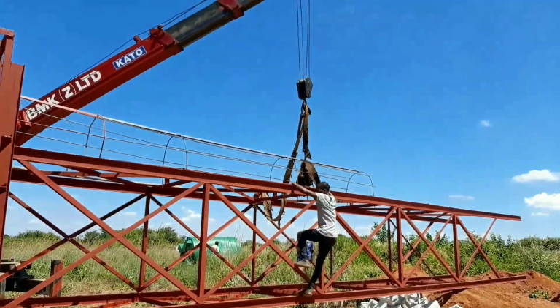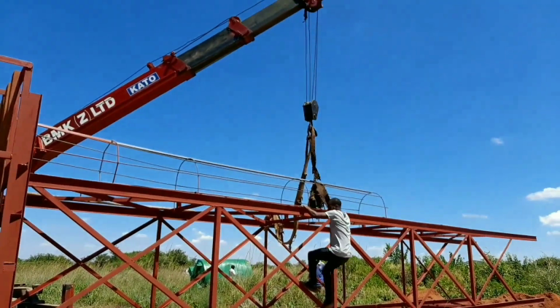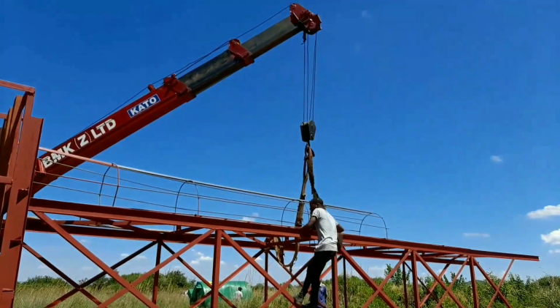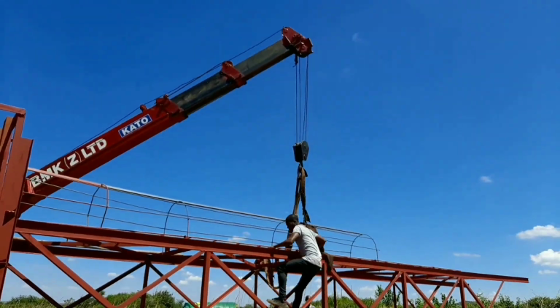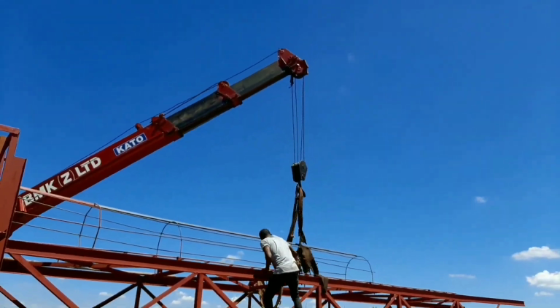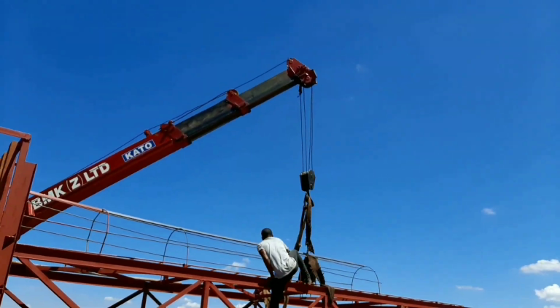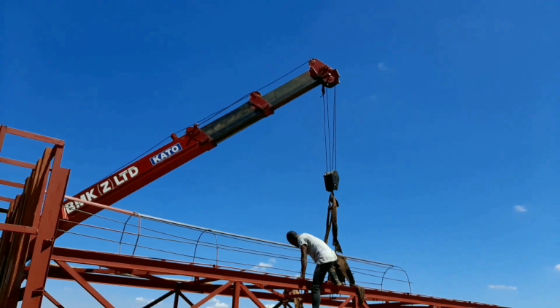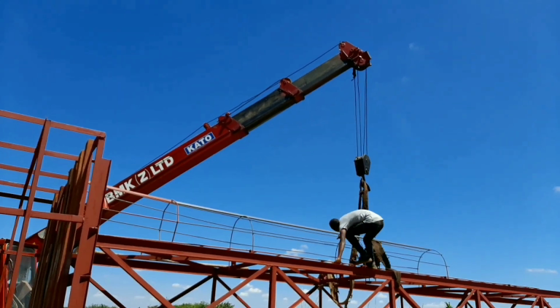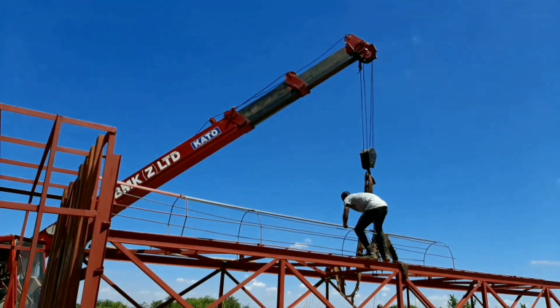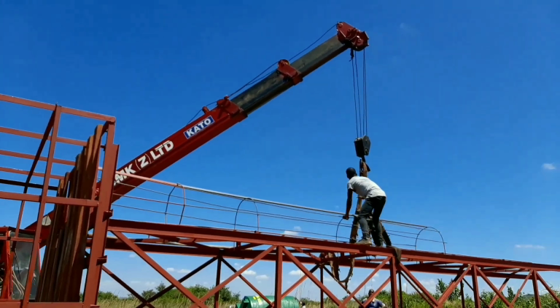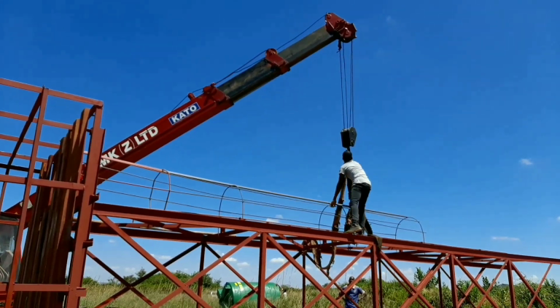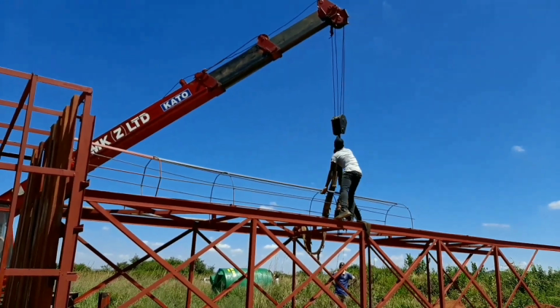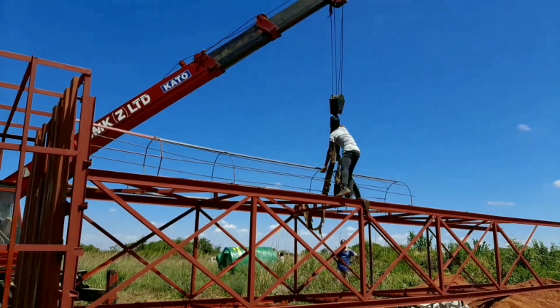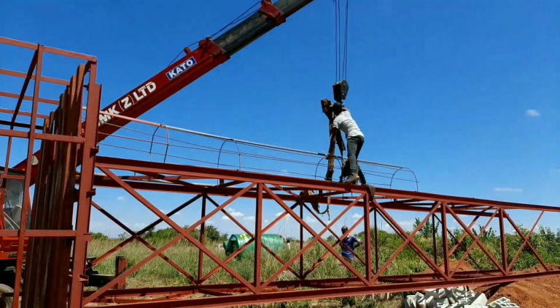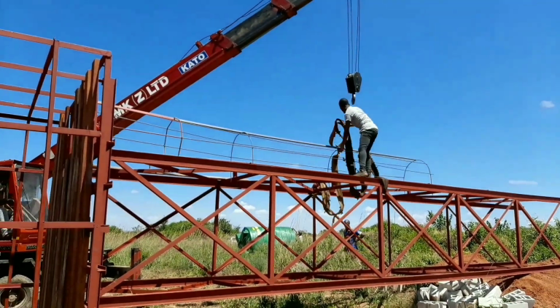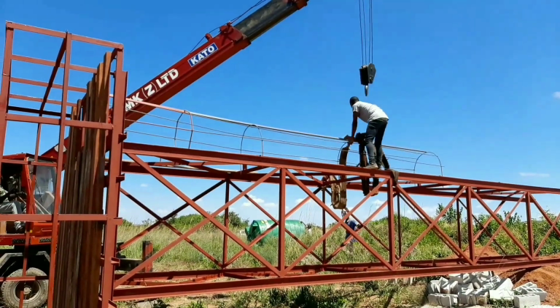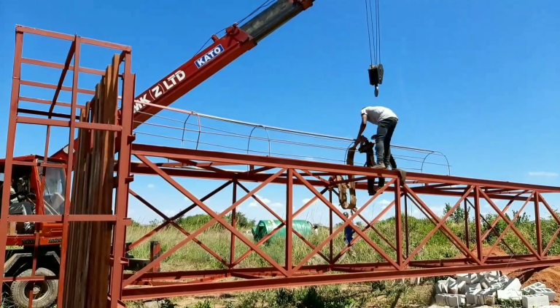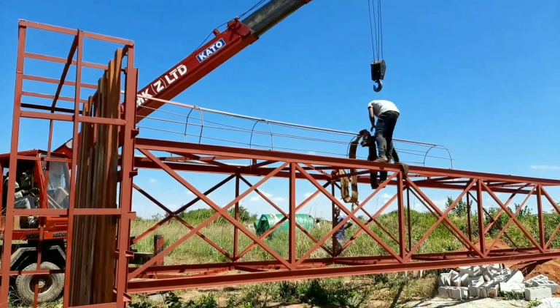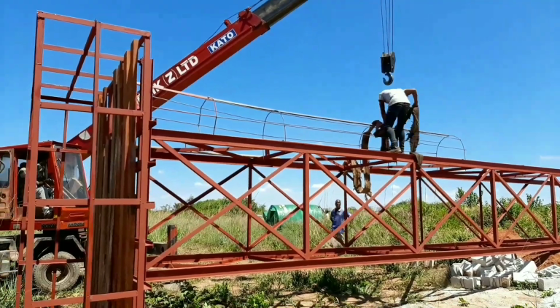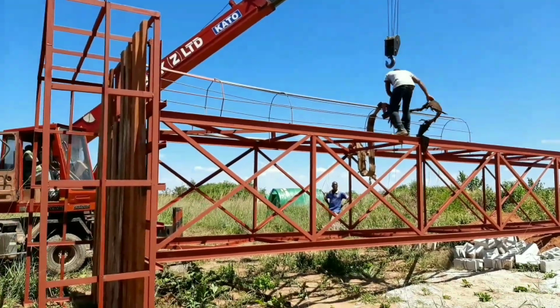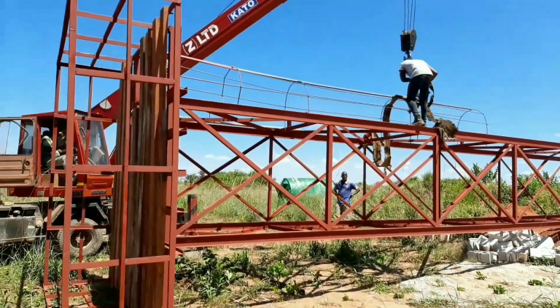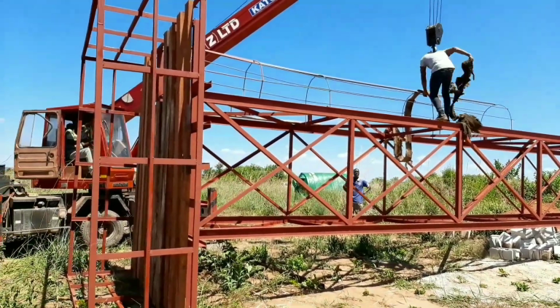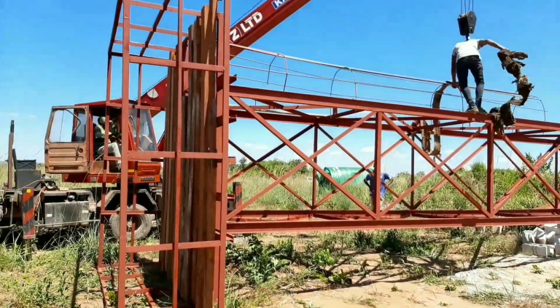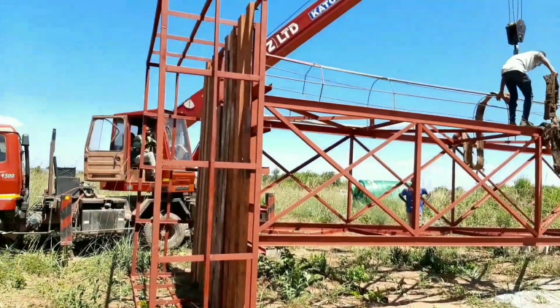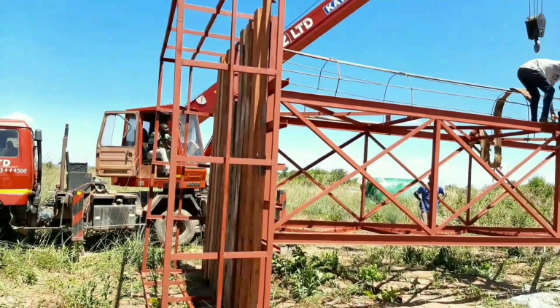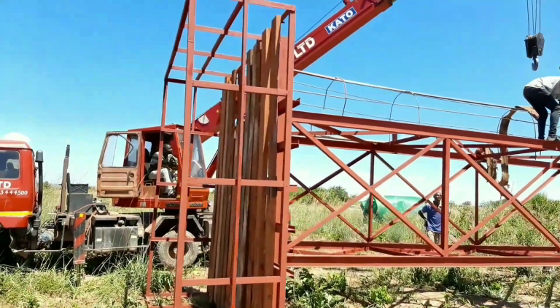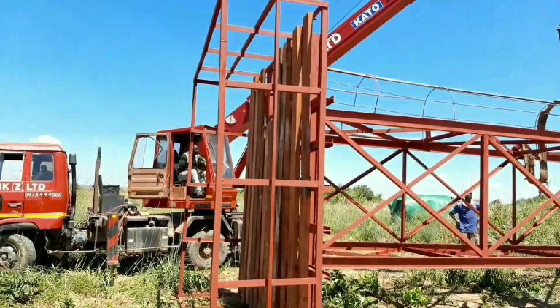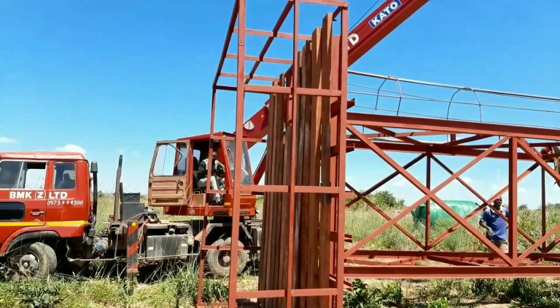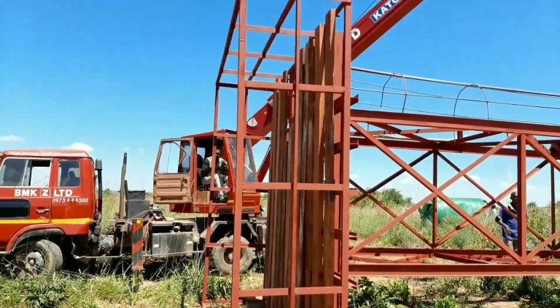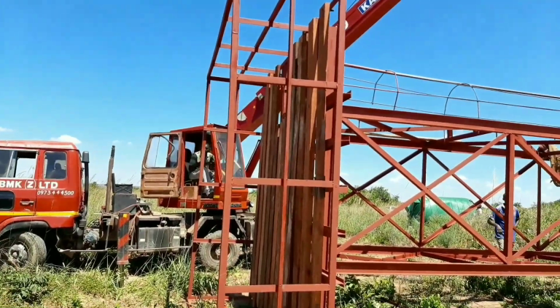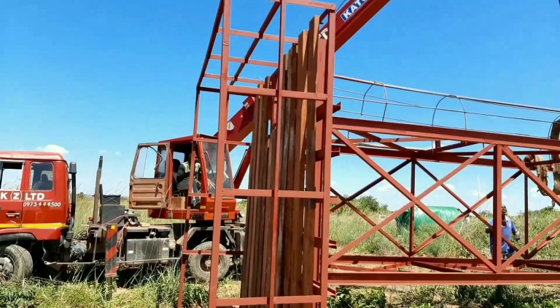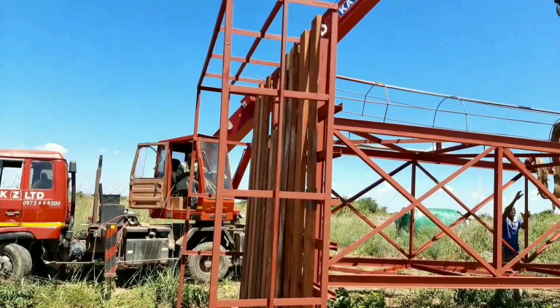Now that the tank stand has reached near the trench, one of our team members had to unhook it — now ready to go and anchor it from the top so that it can be lifted into the air.